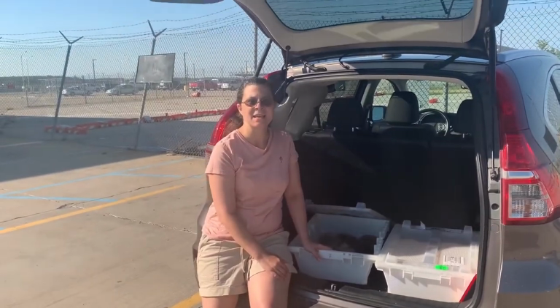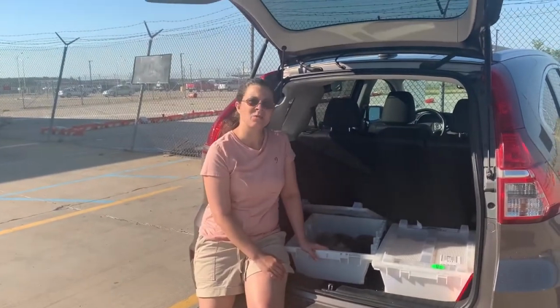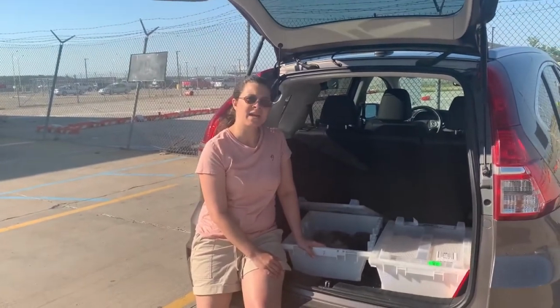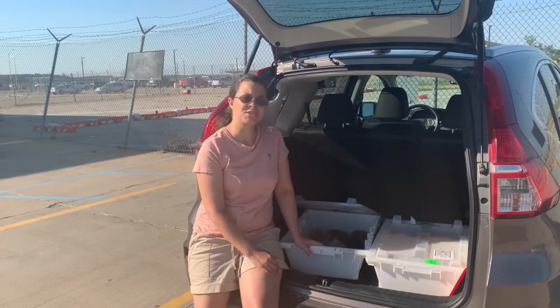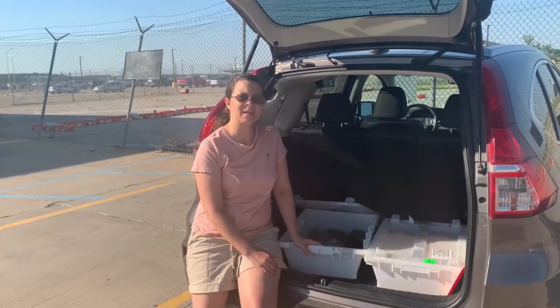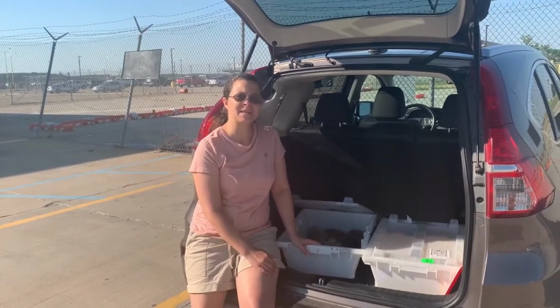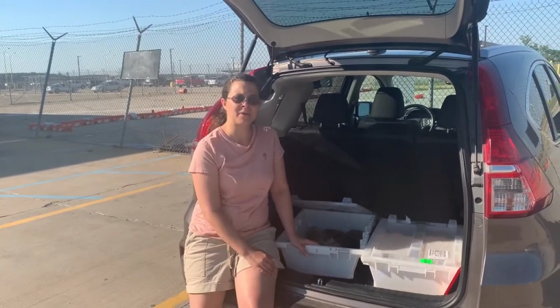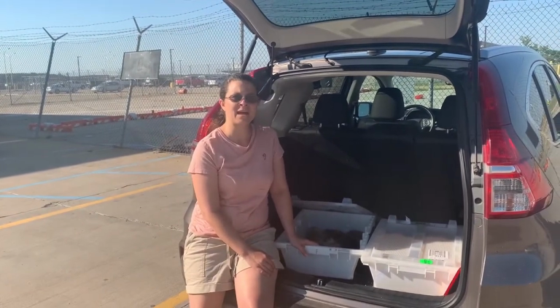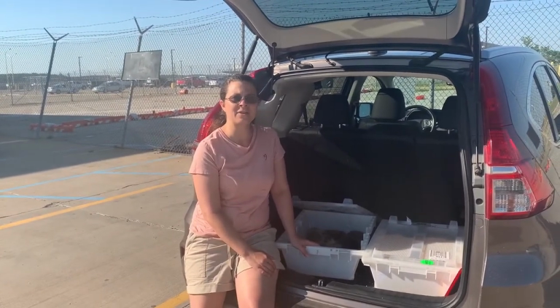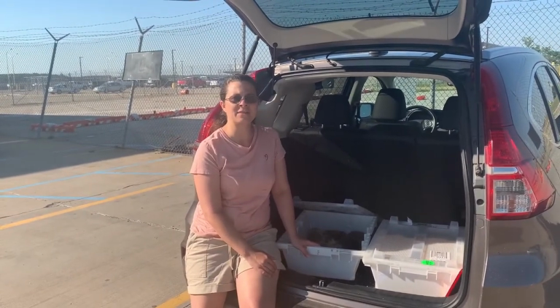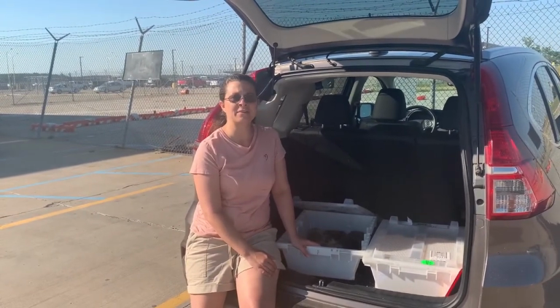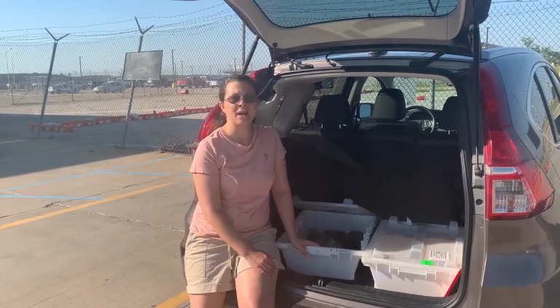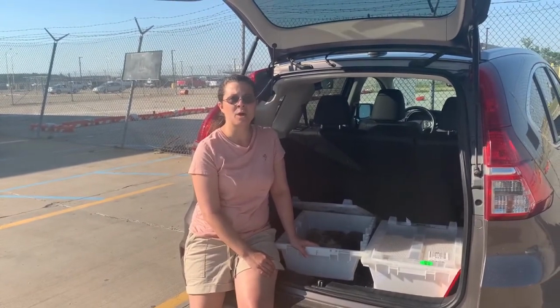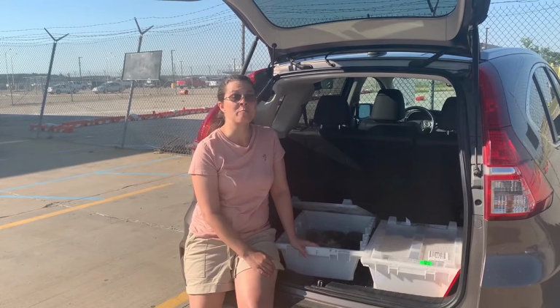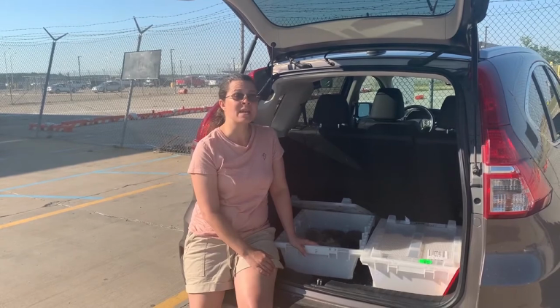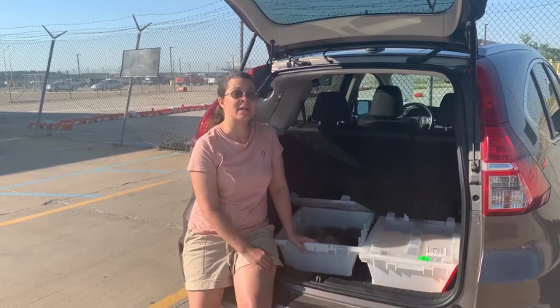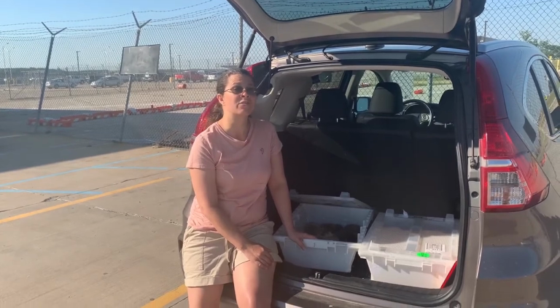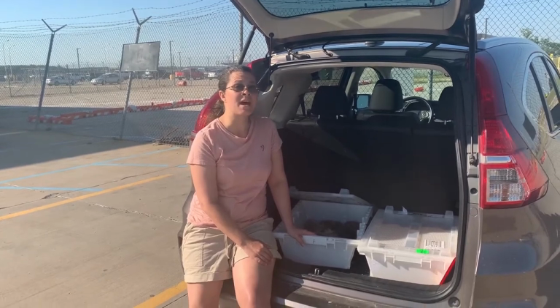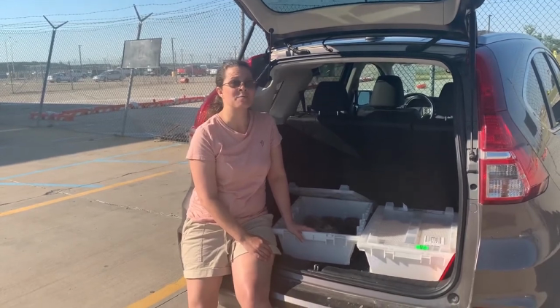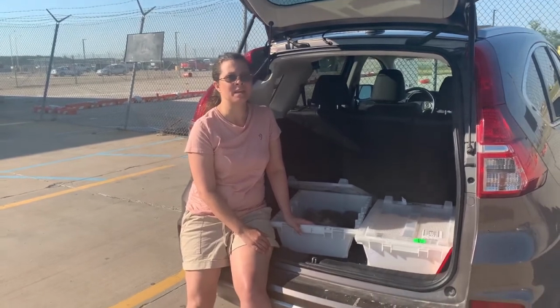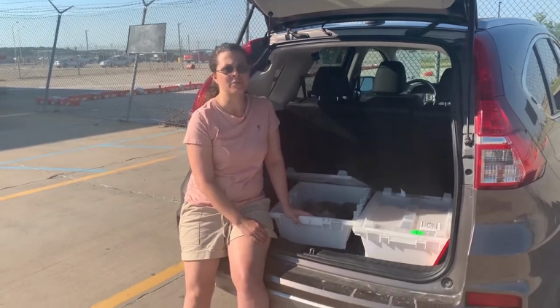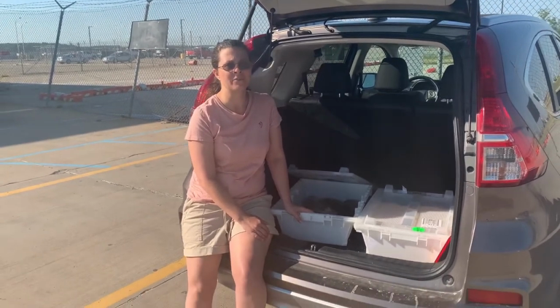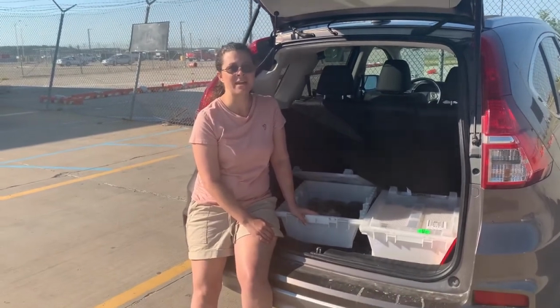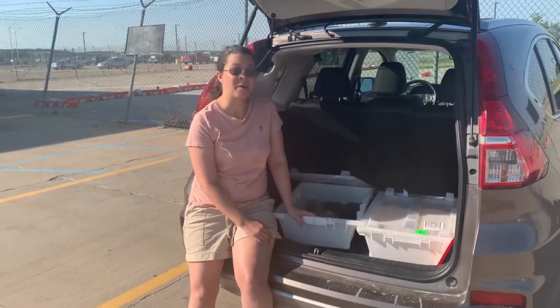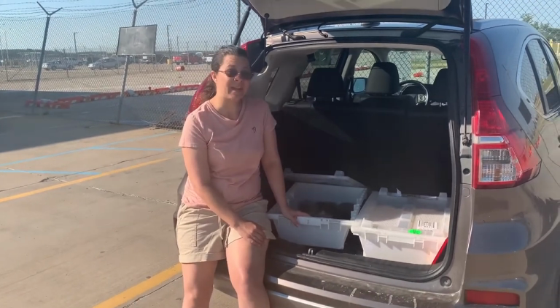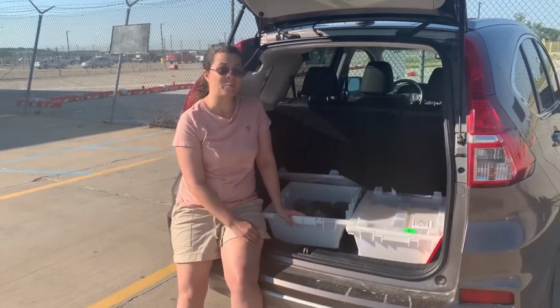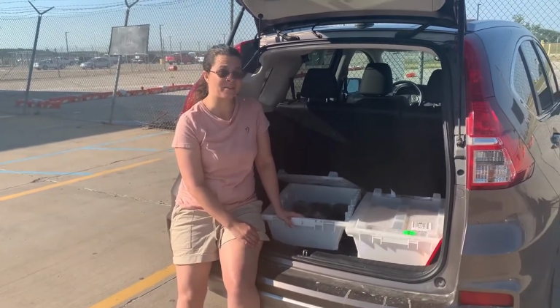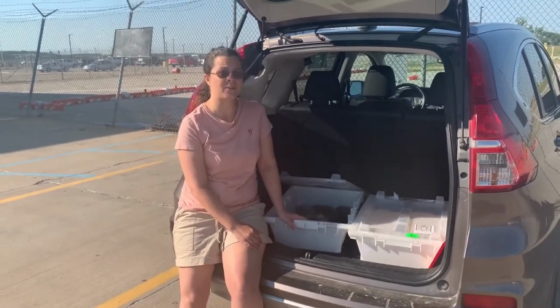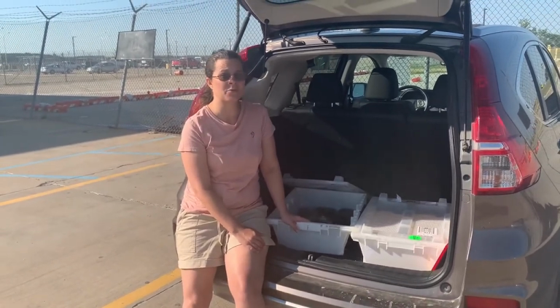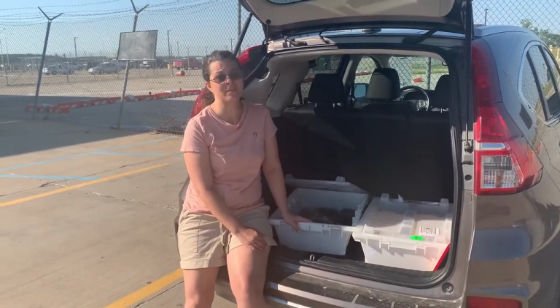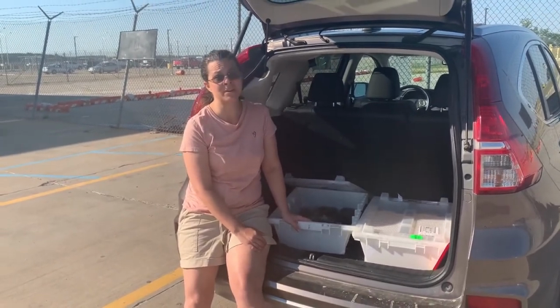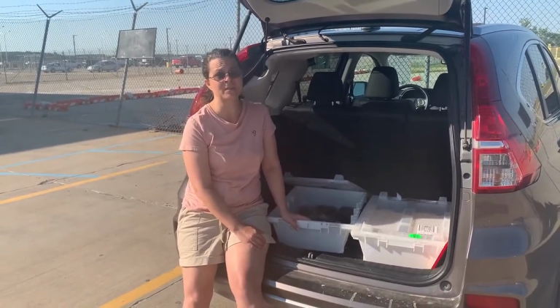The way shipping is right now is that many airlines are not shipping animals, so it's quite a complicated process to go through and very expensive.